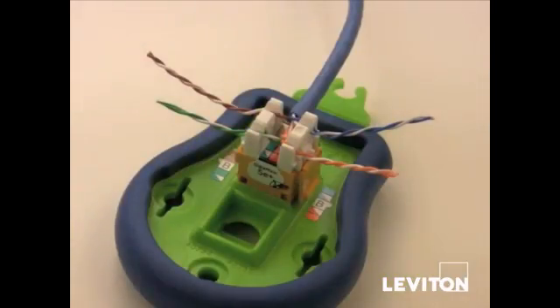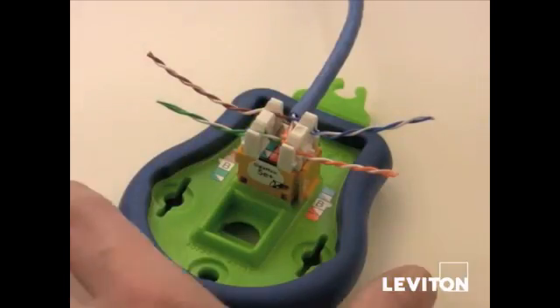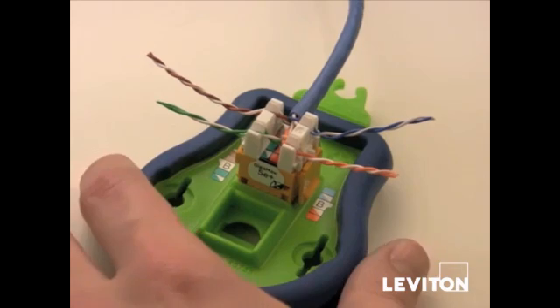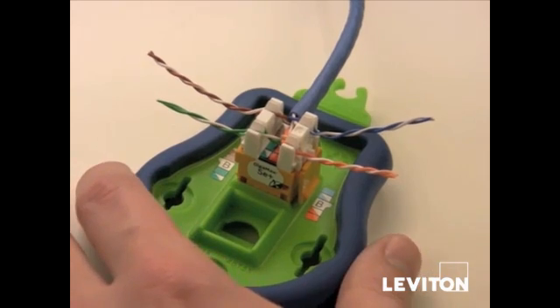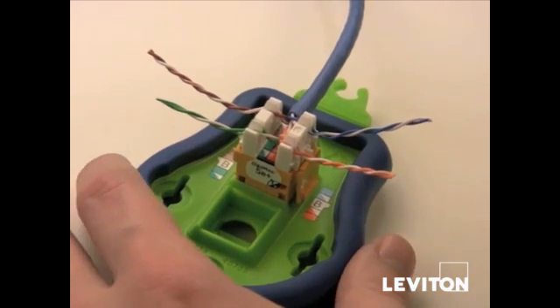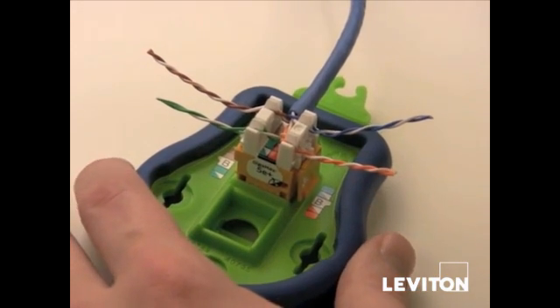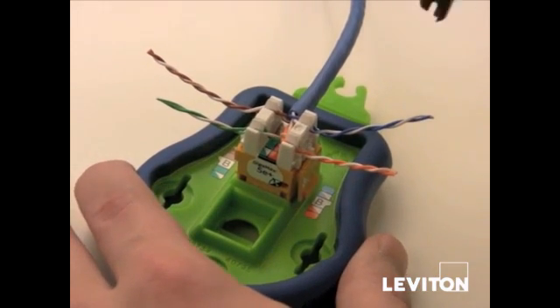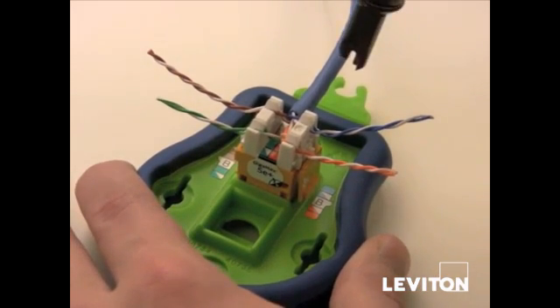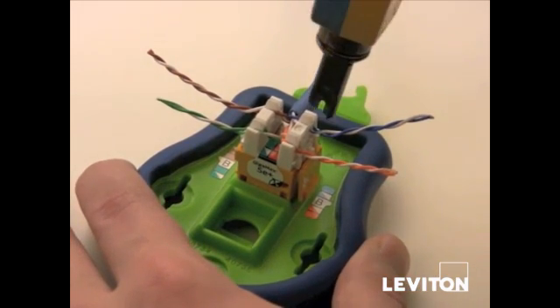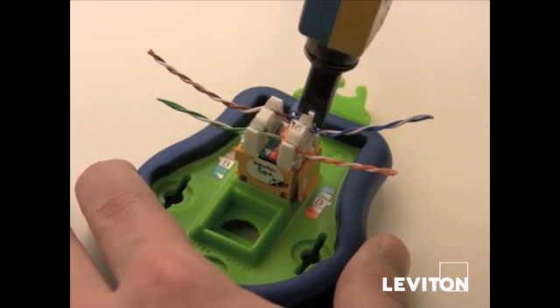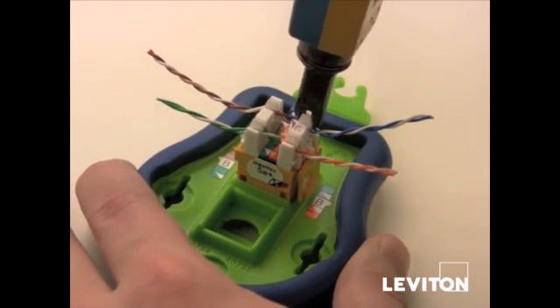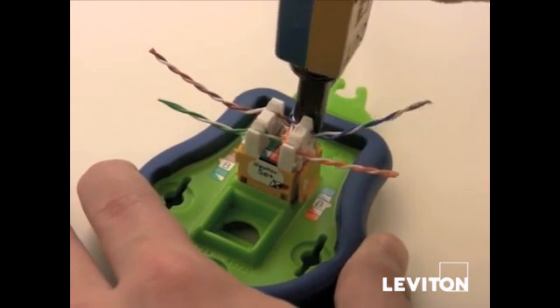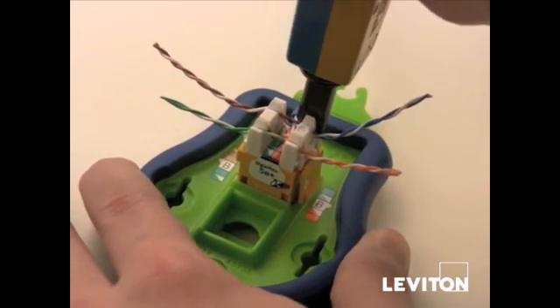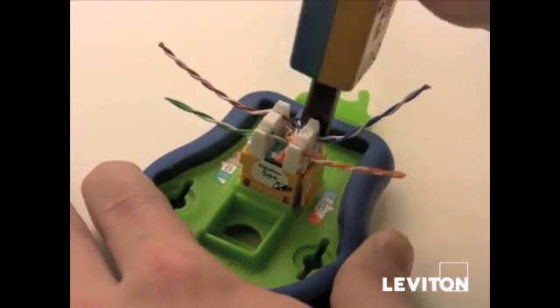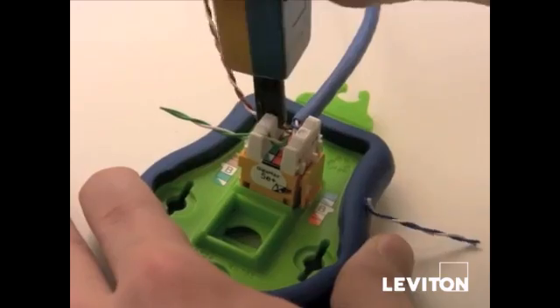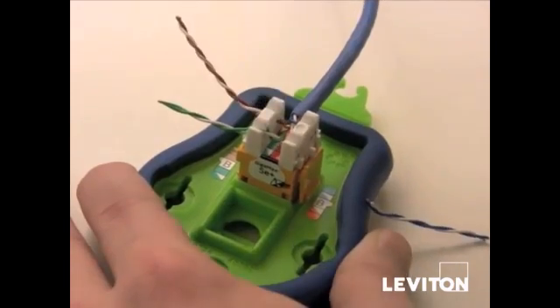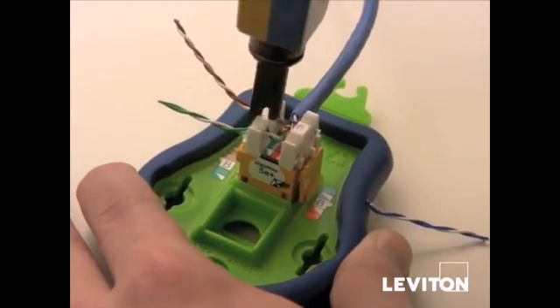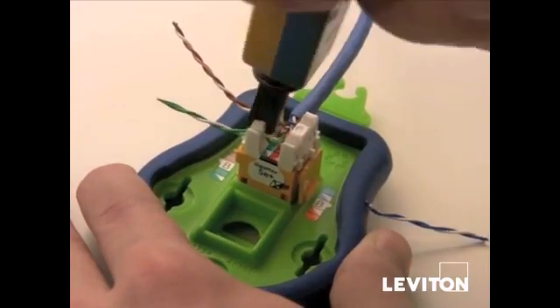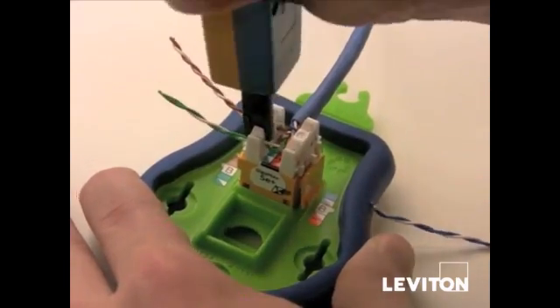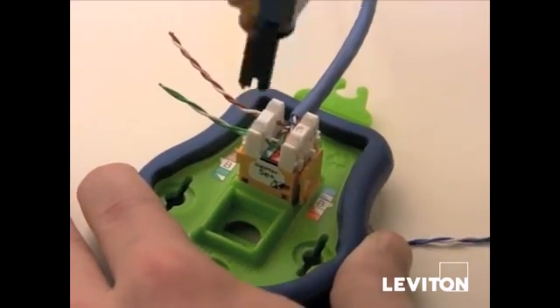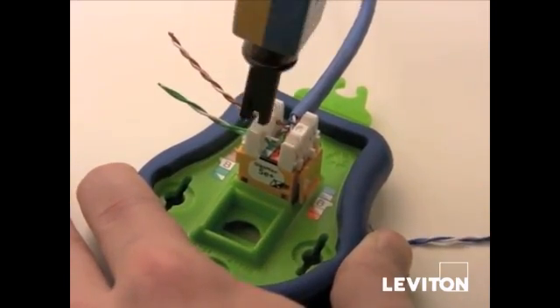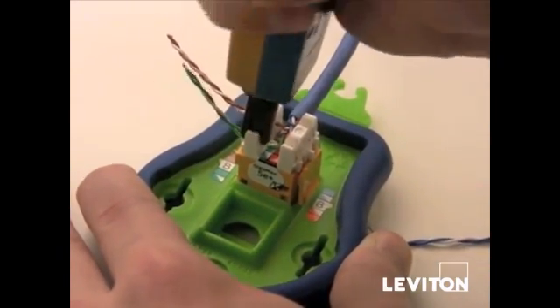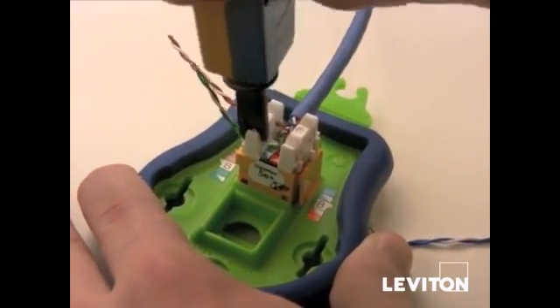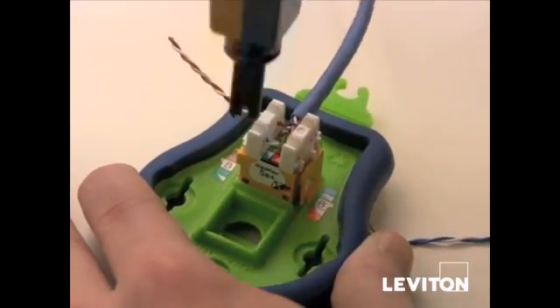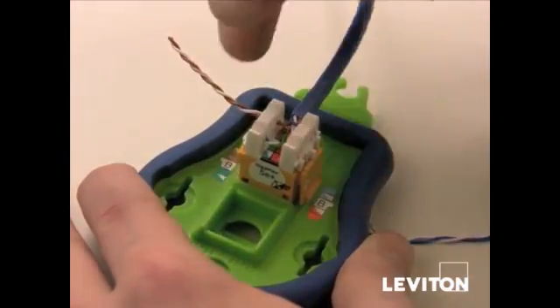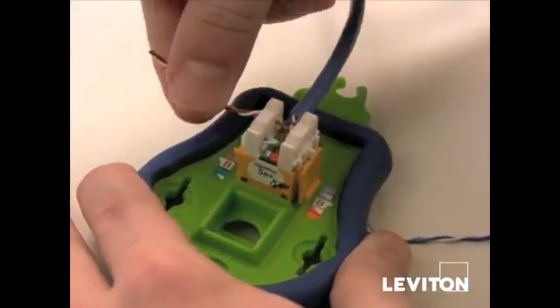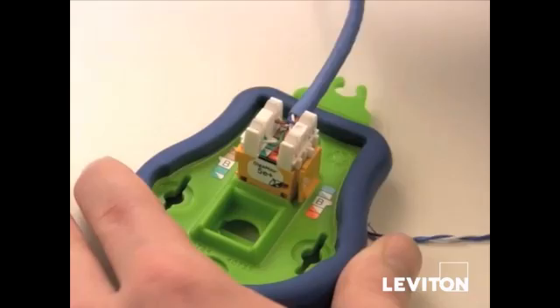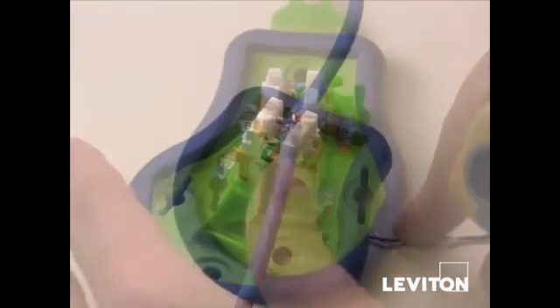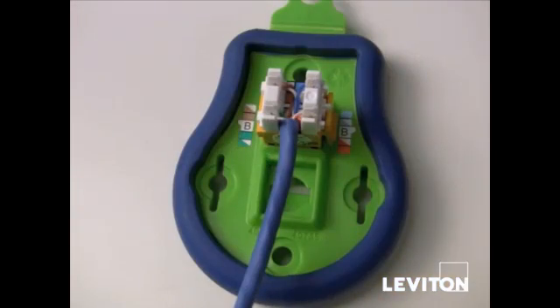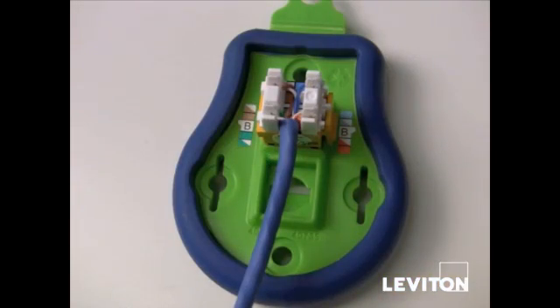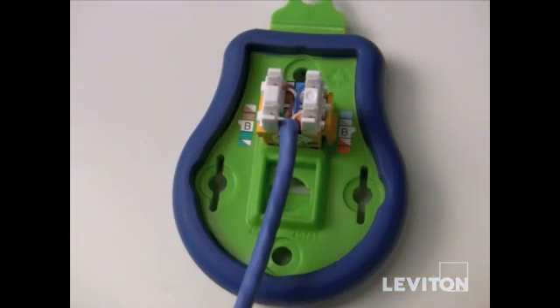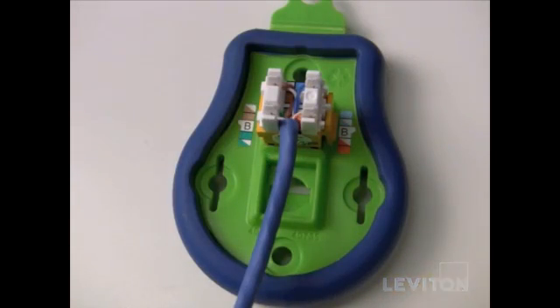The final step is punching the pairs into the connector. Start with the blue pair, then move to the orange pair, then brown, and then the green pair. The final termination should look like this.